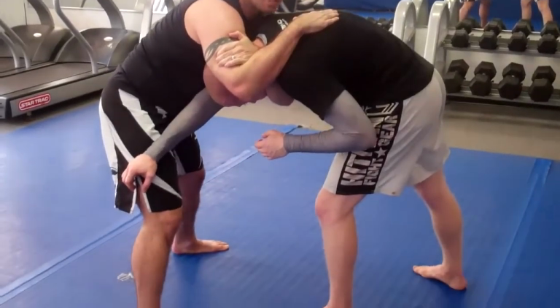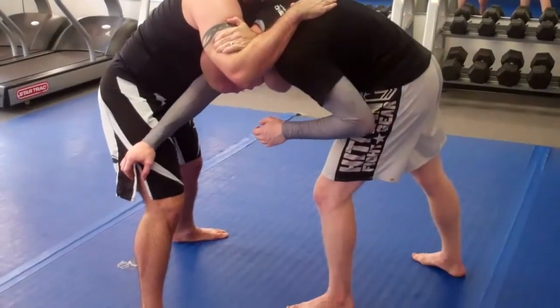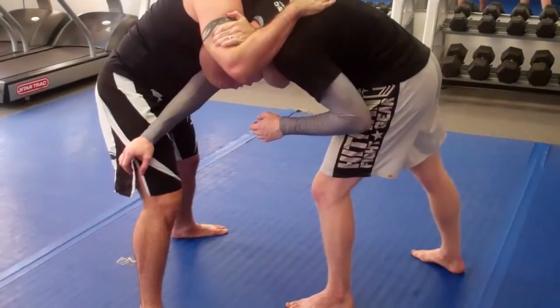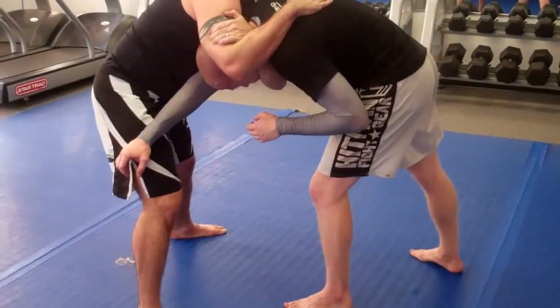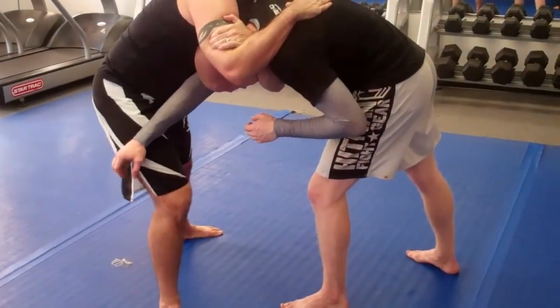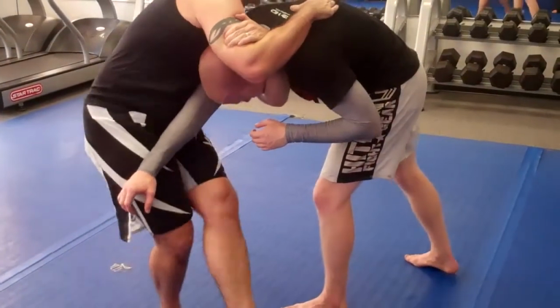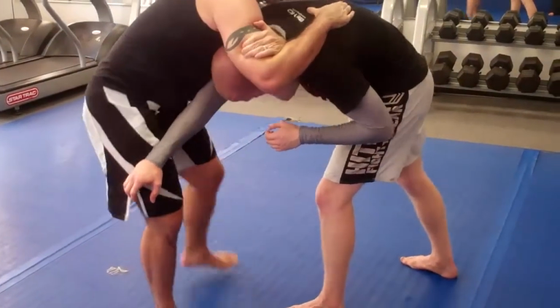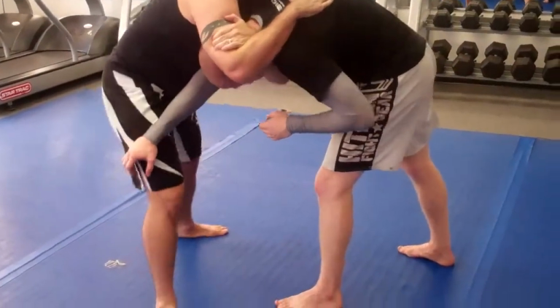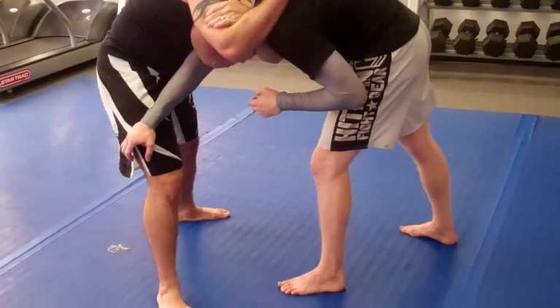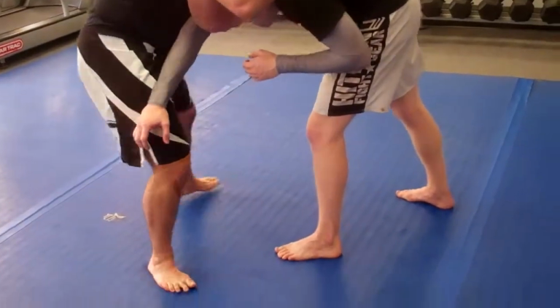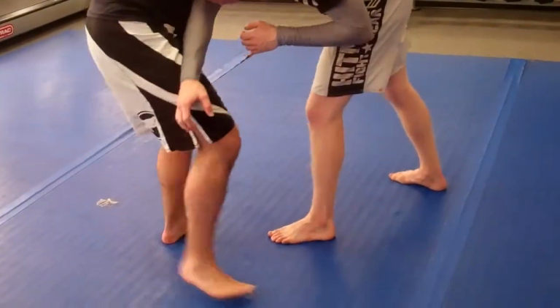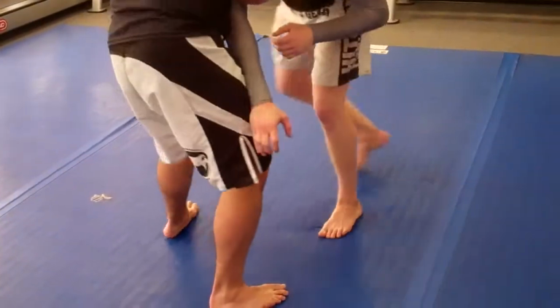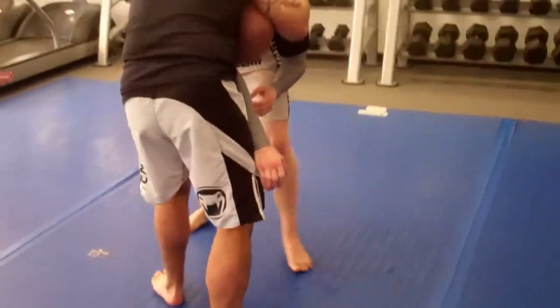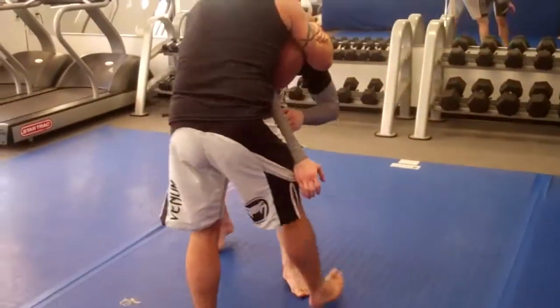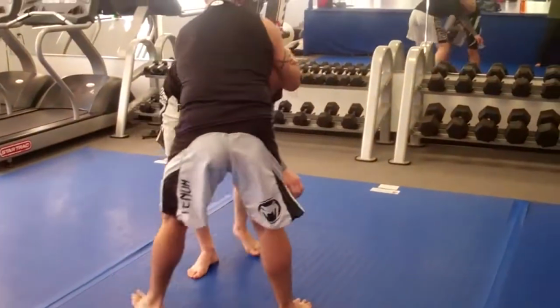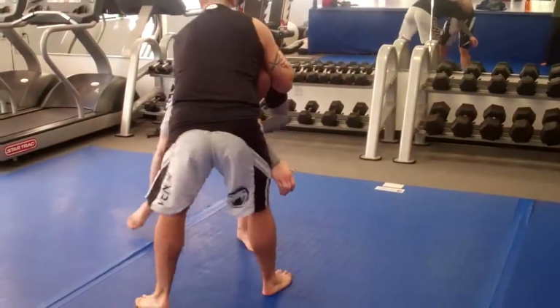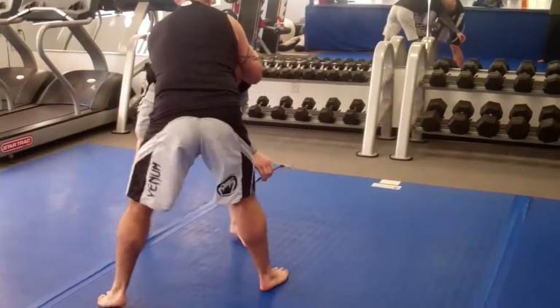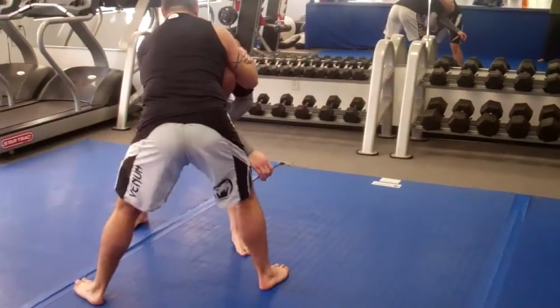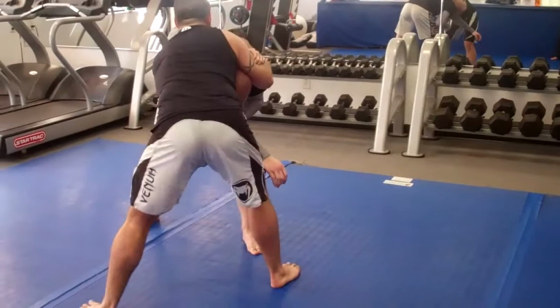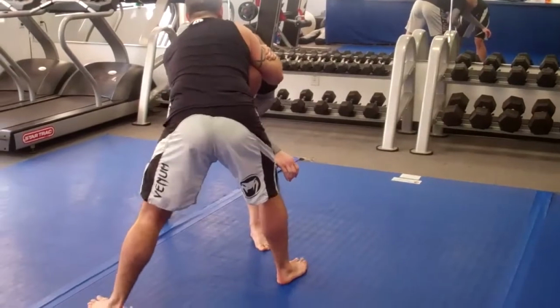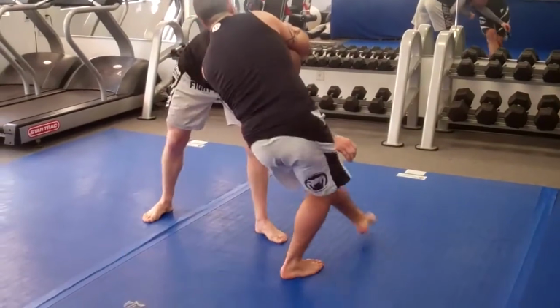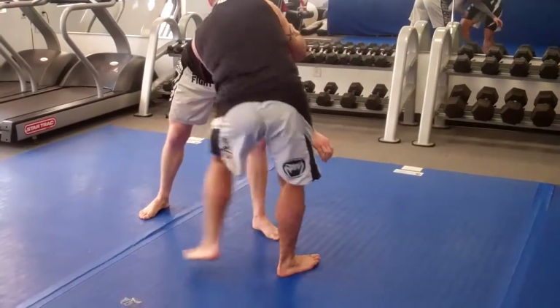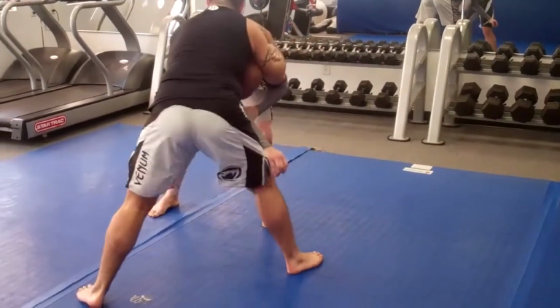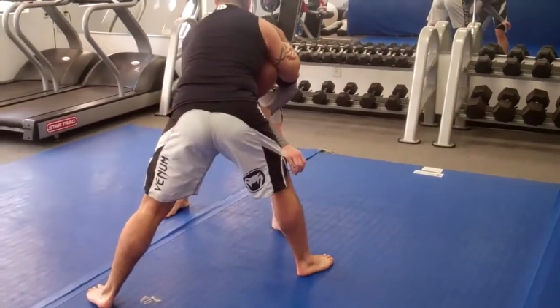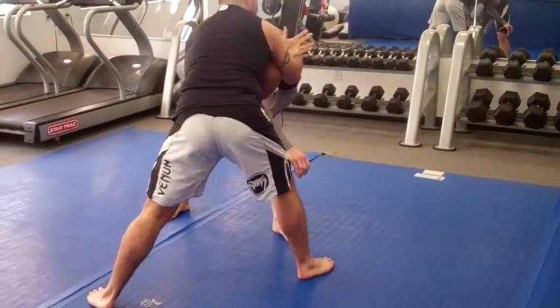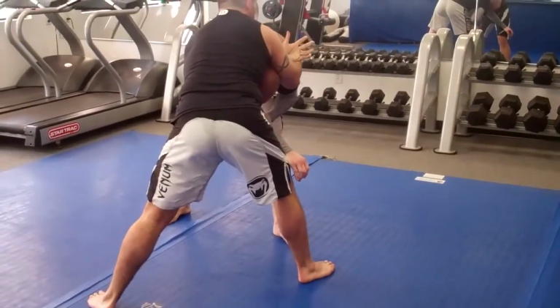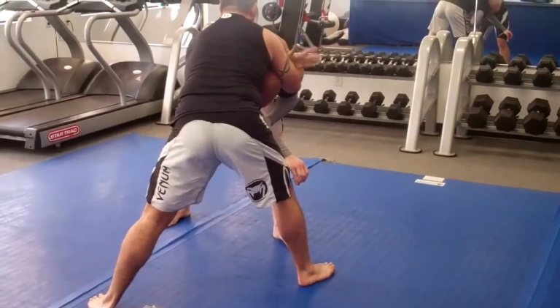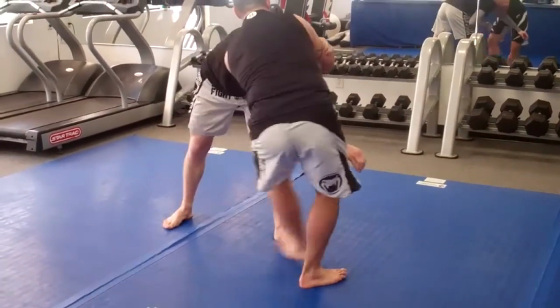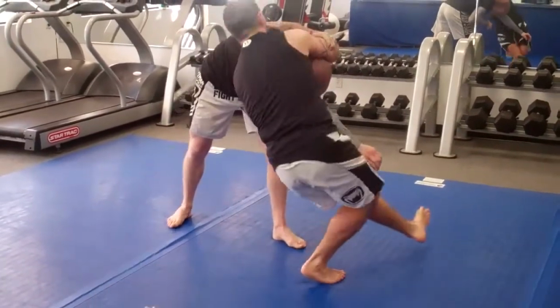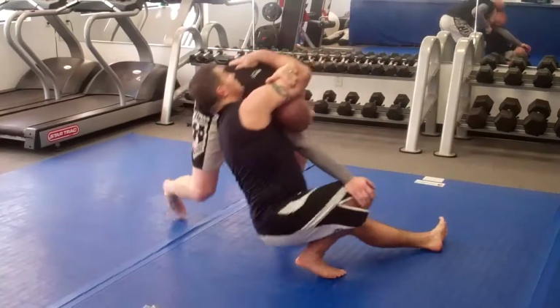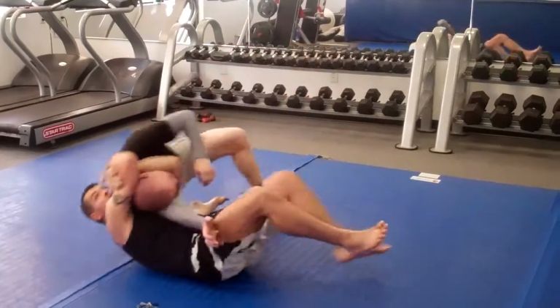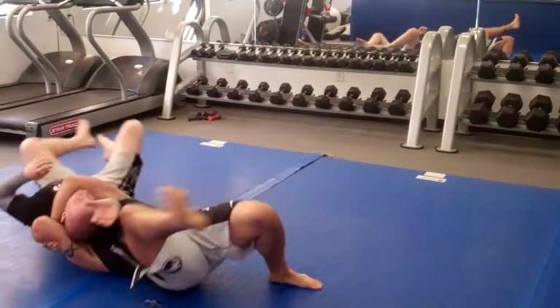The cross step is: I'm going to take the far leg, cross my front leg. You can see from behind — my leg goes from here to here. Then I'm going to drop and roll, cross, roll.